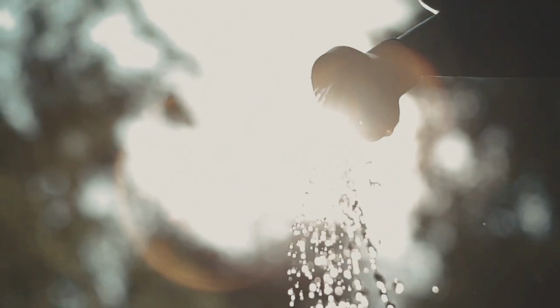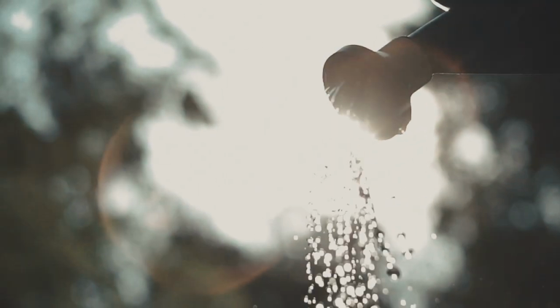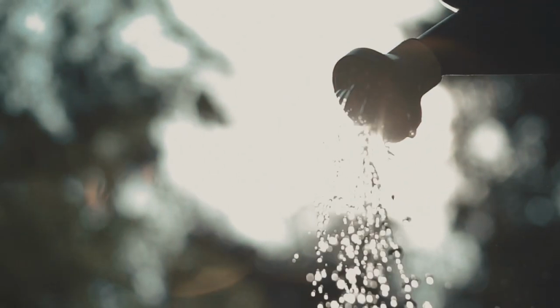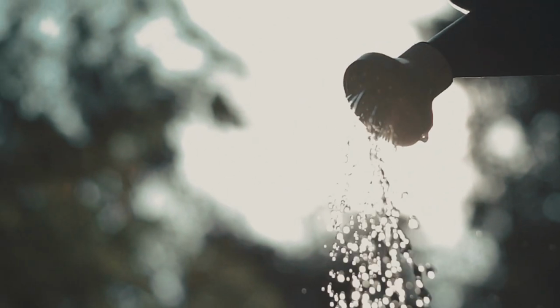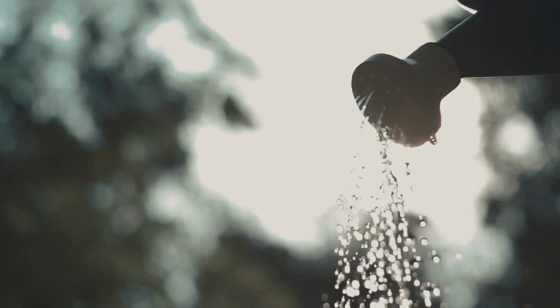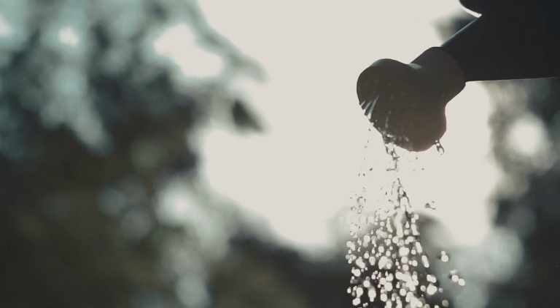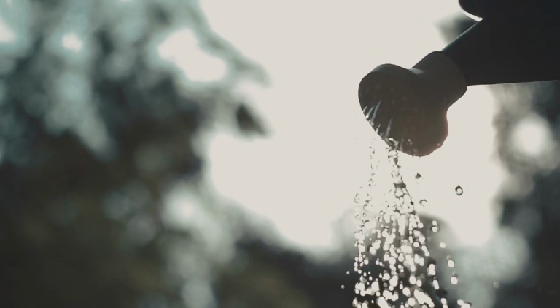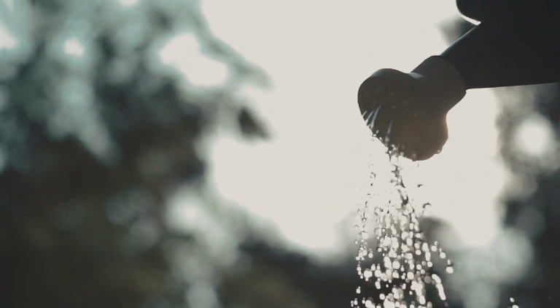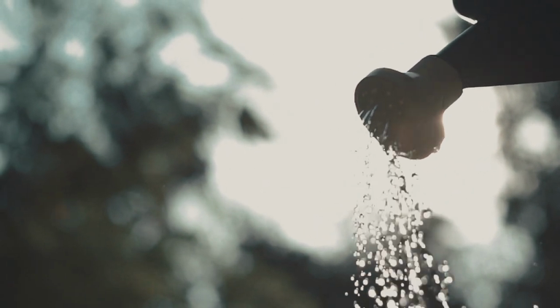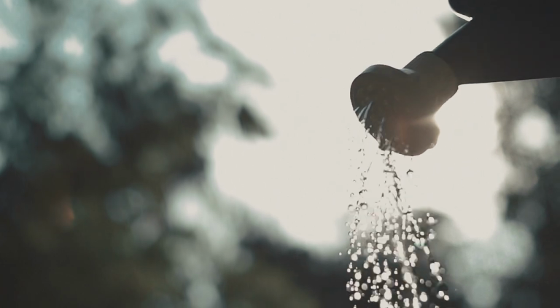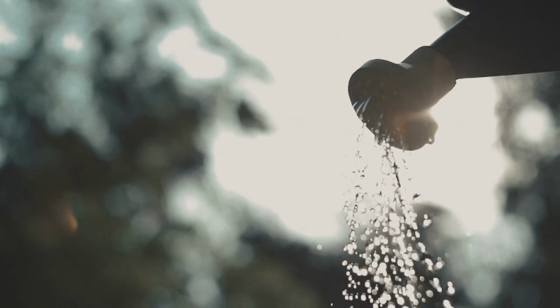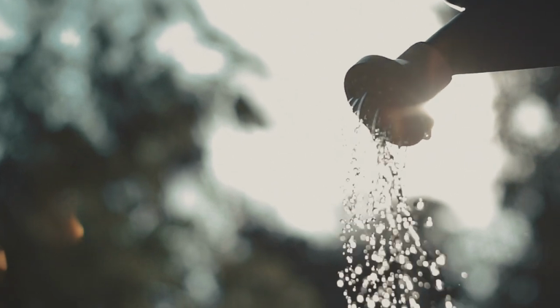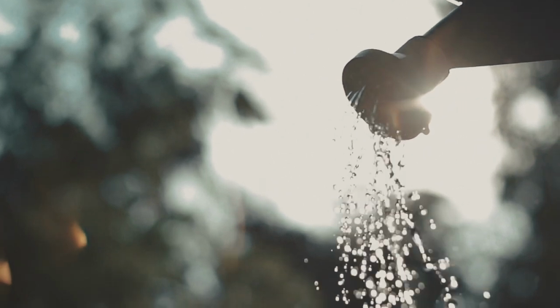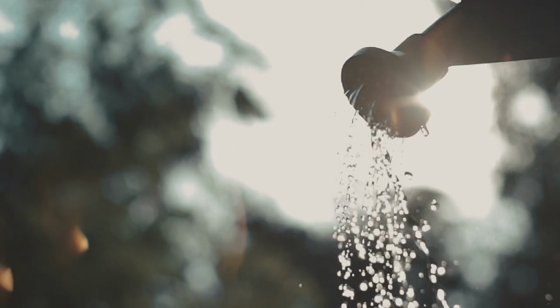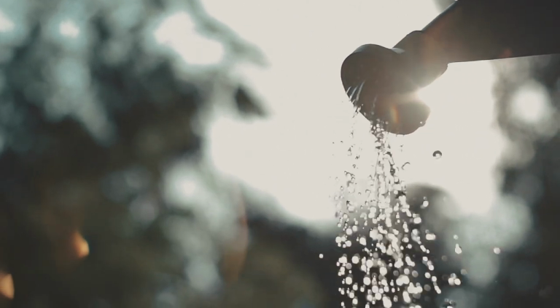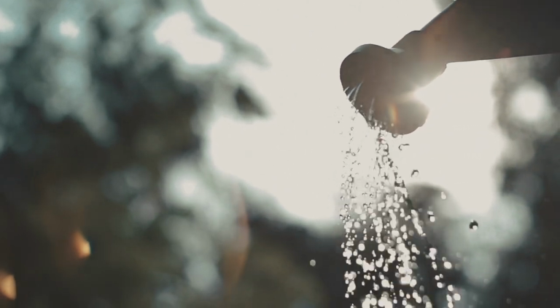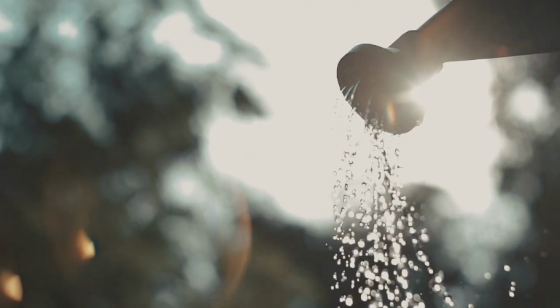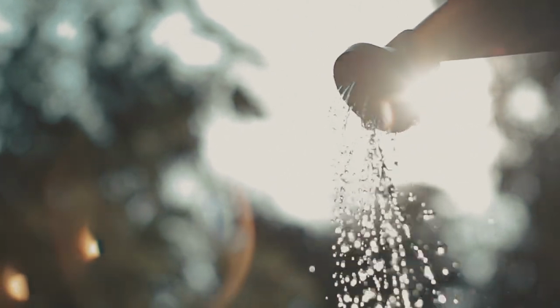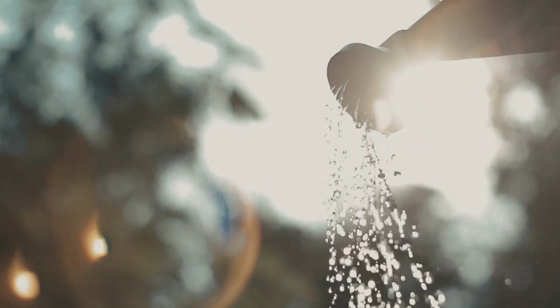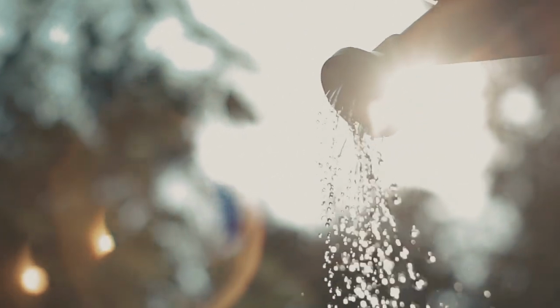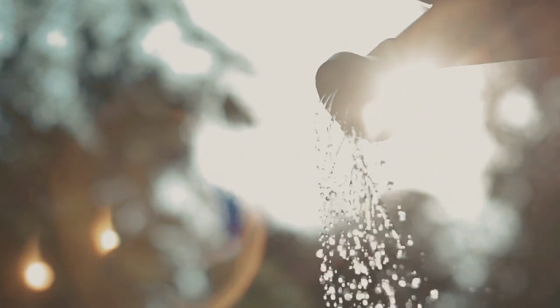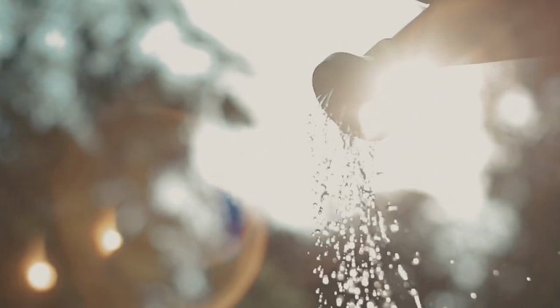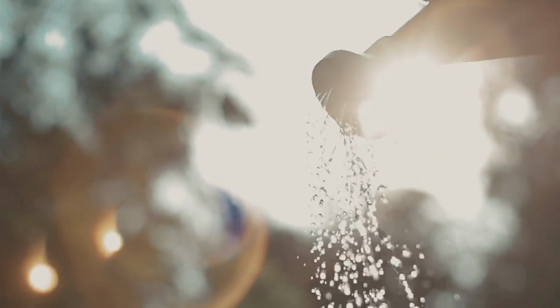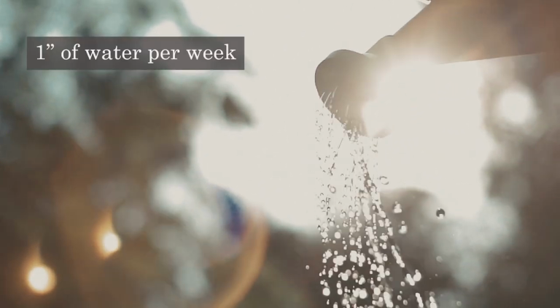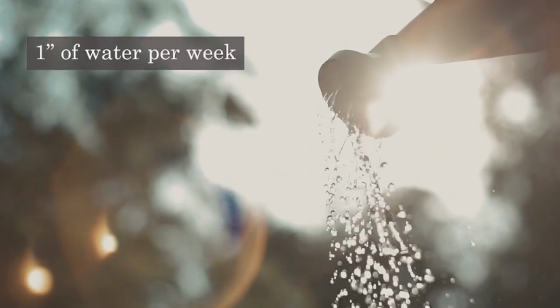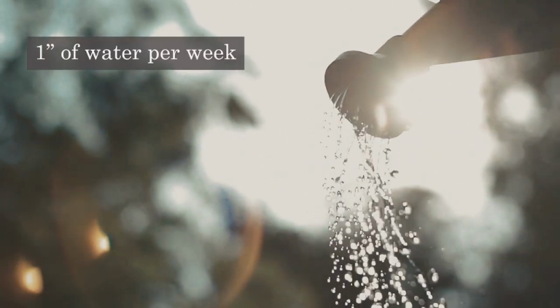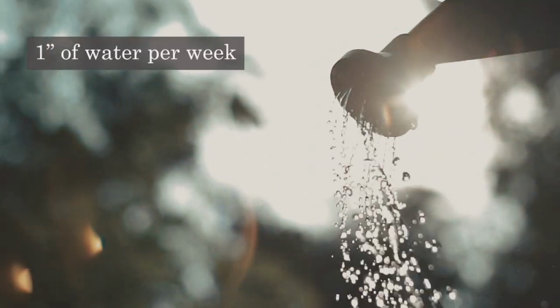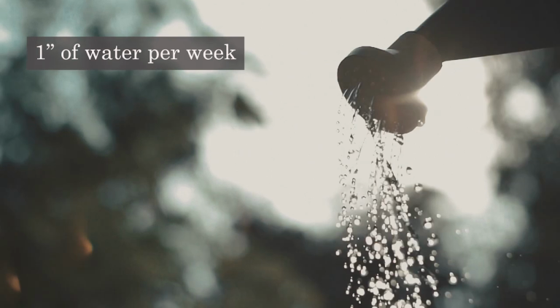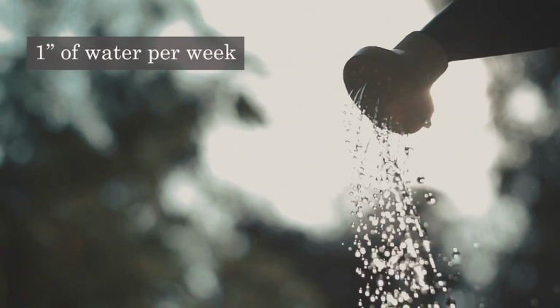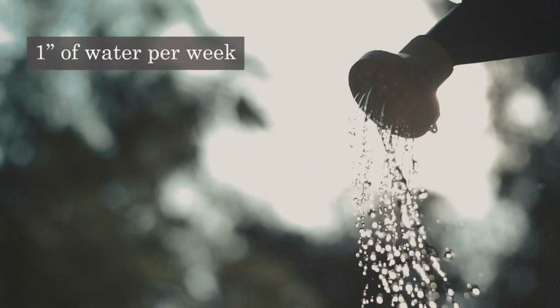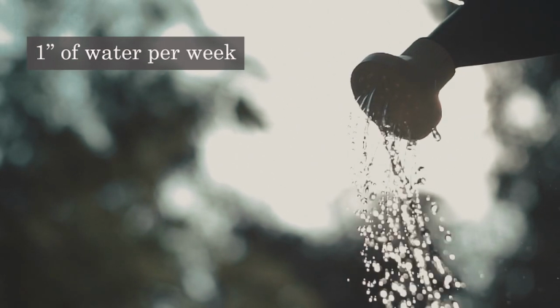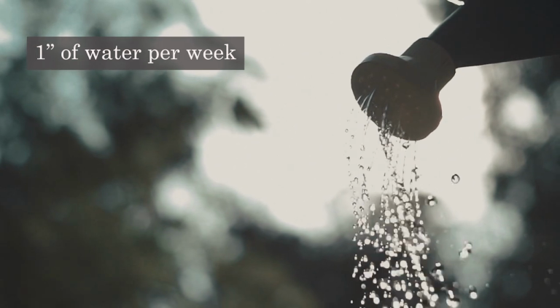Once planted, give your seedlings a generous drink of water and provide them with consistent moisture as they grow. One inch of water per week is ideal.